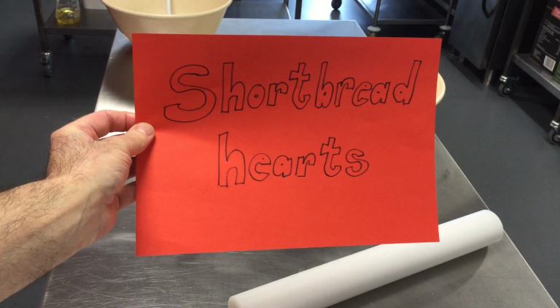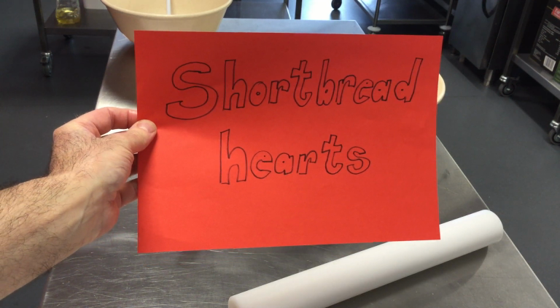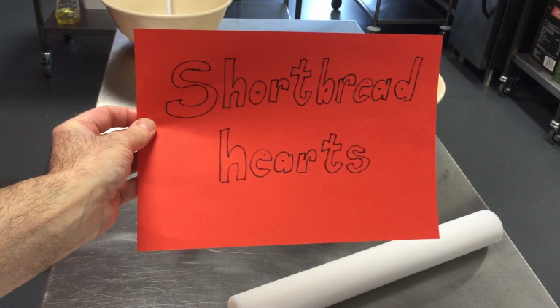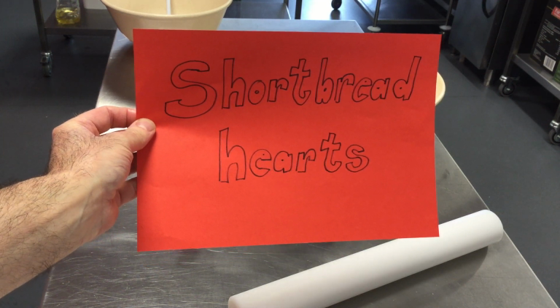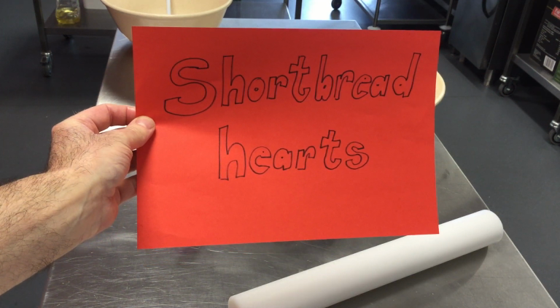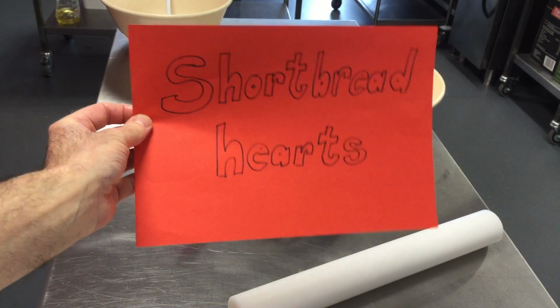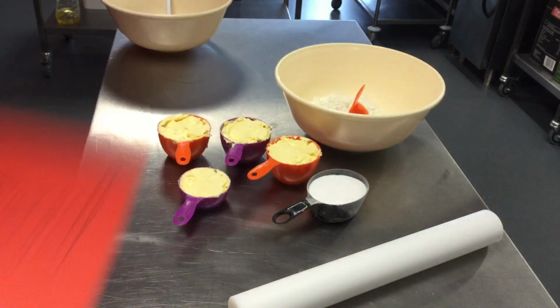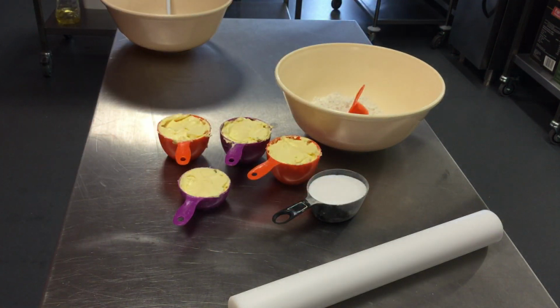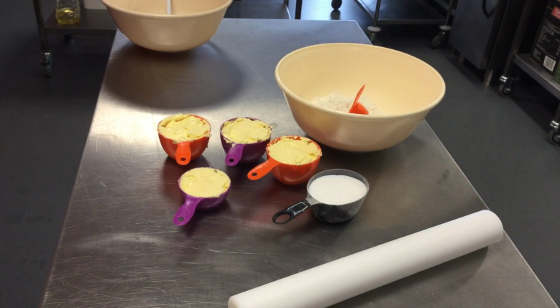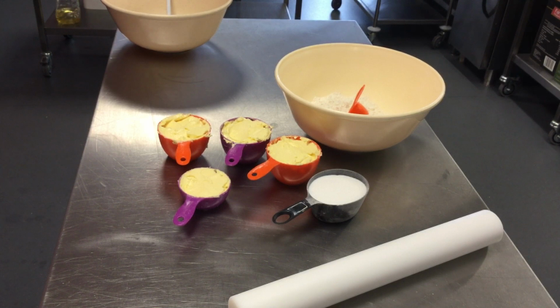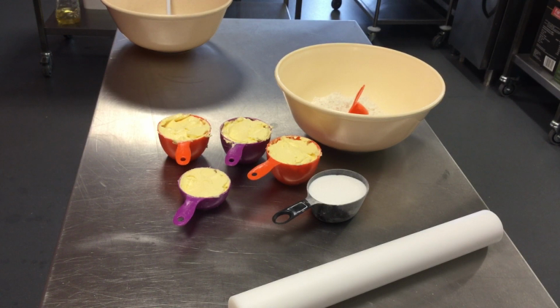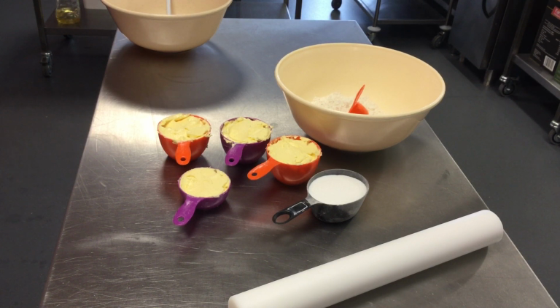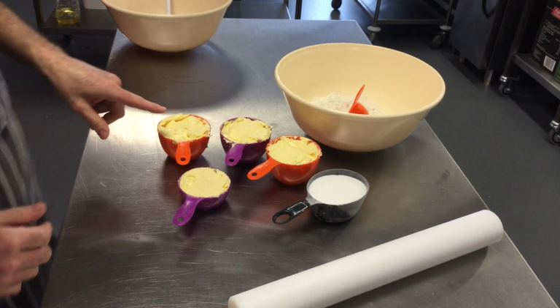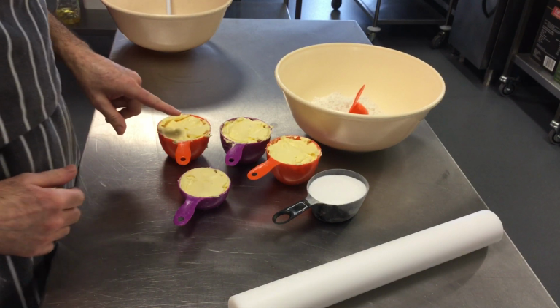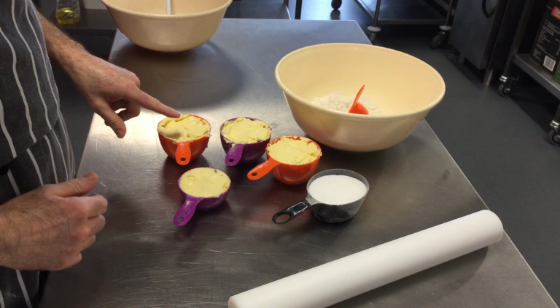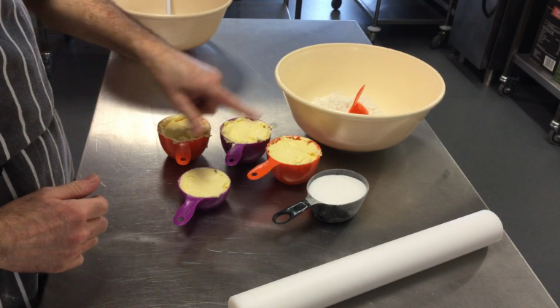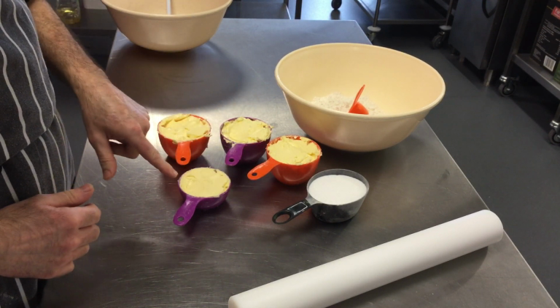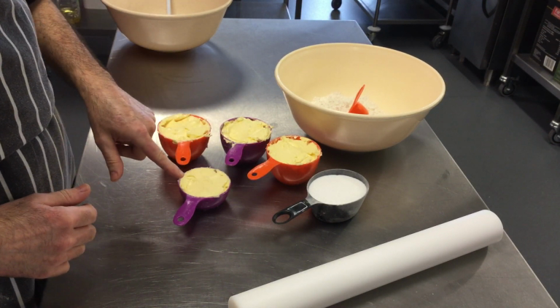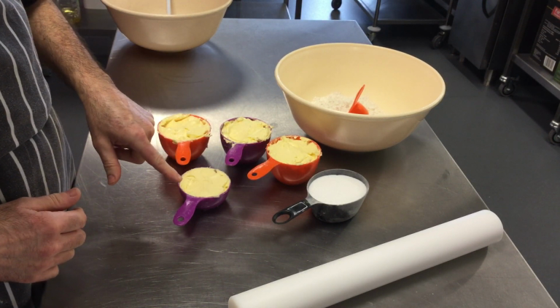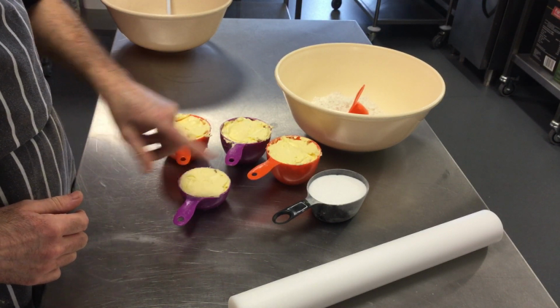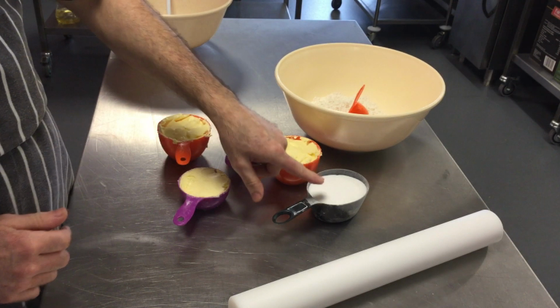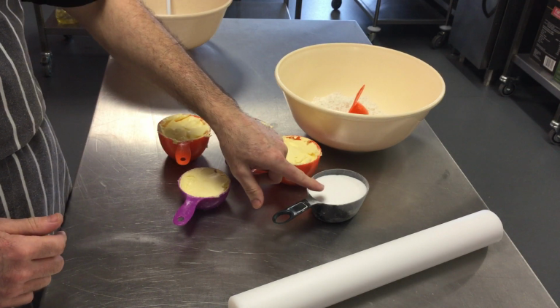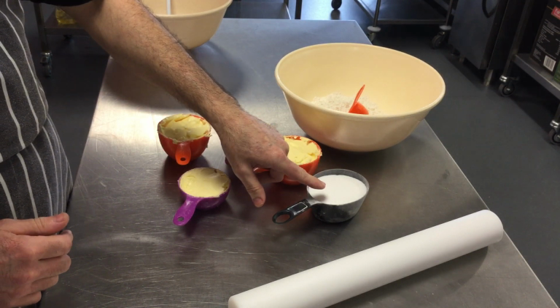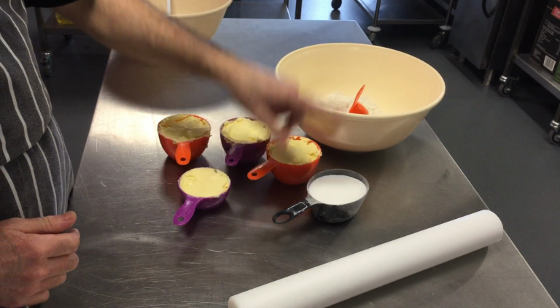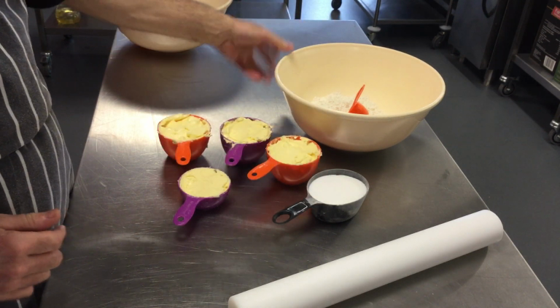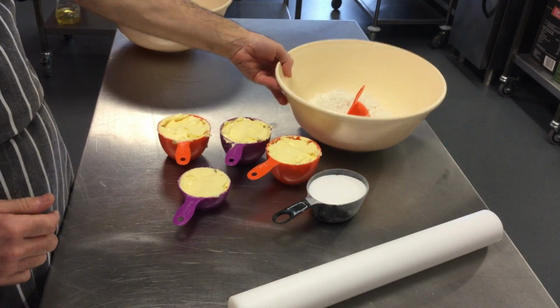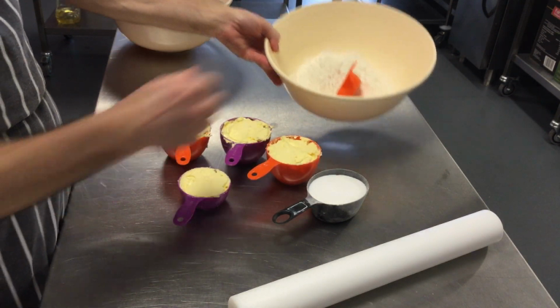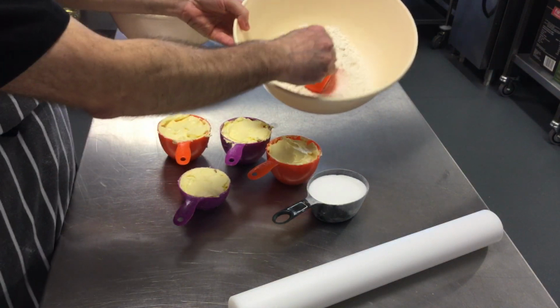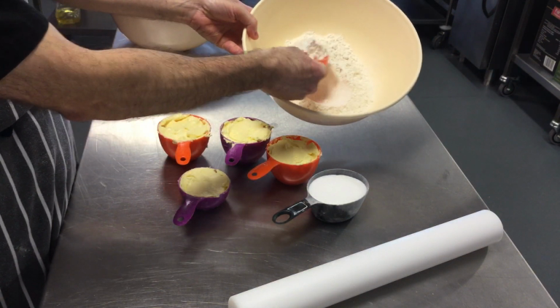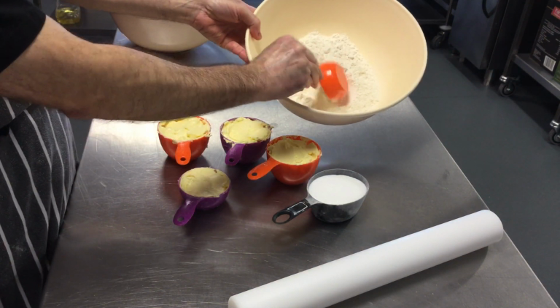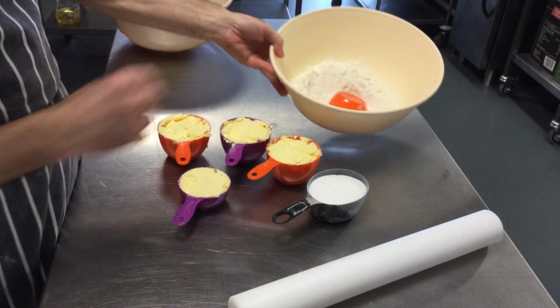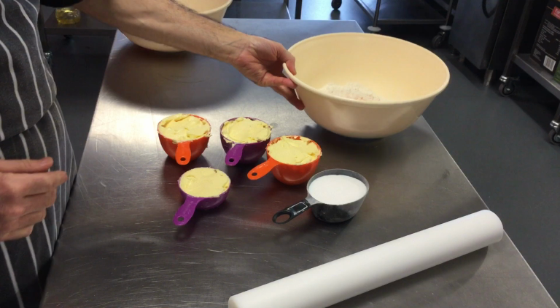Shortbread hearts. For this recipe you're going to need three and a half cups of butter, one cup of caster sugar, and three and a third cups of plain flour.